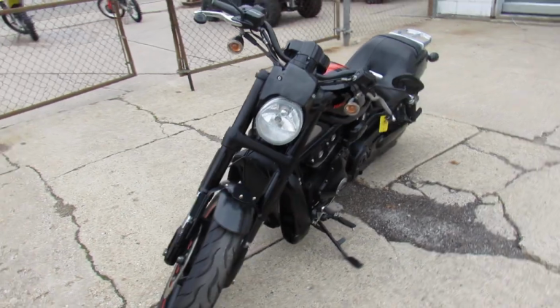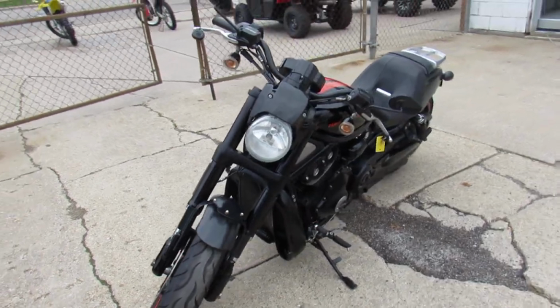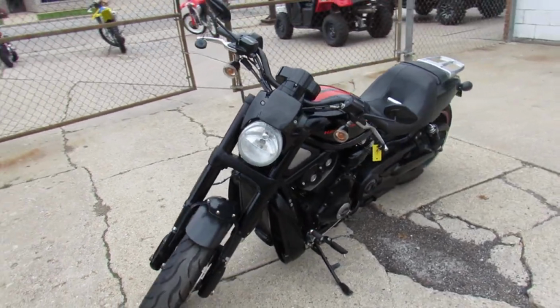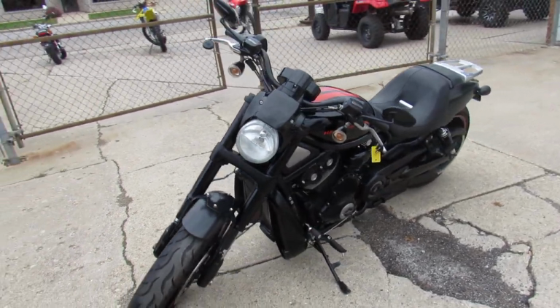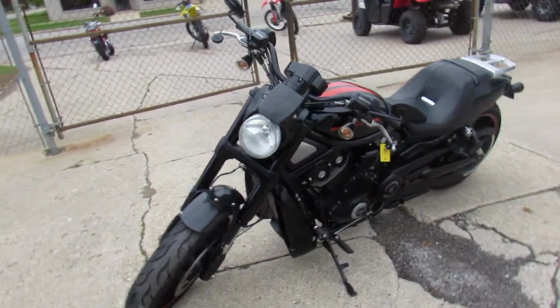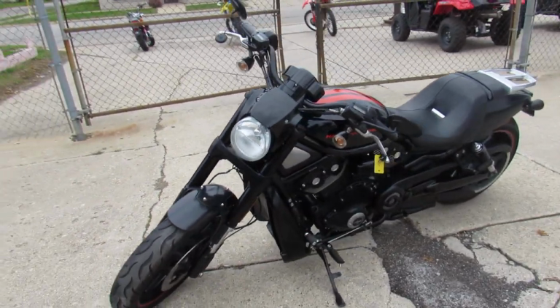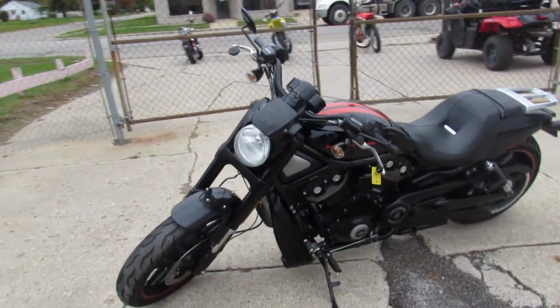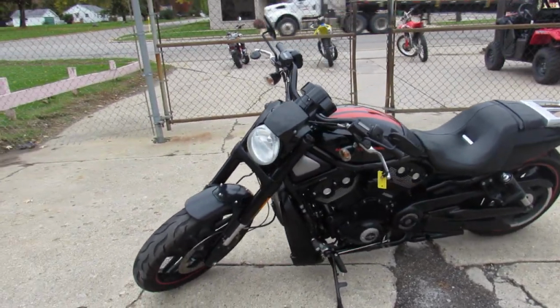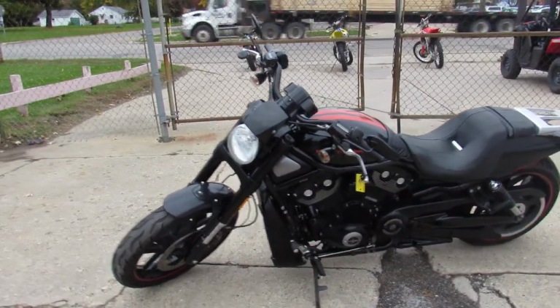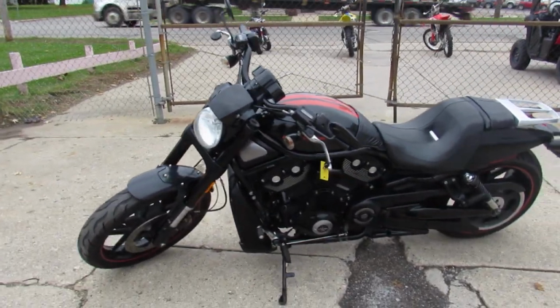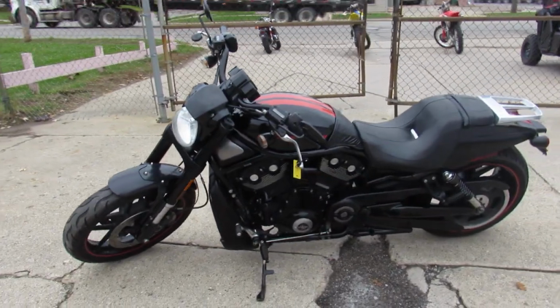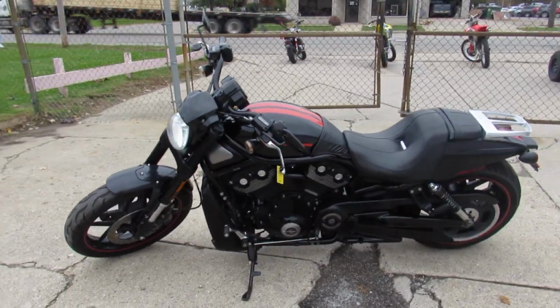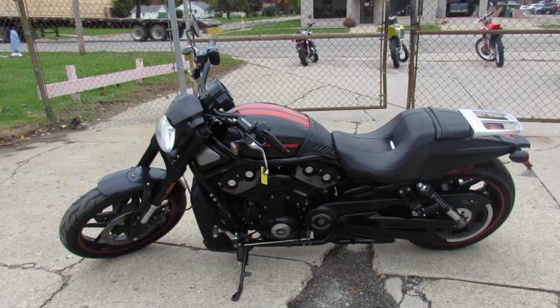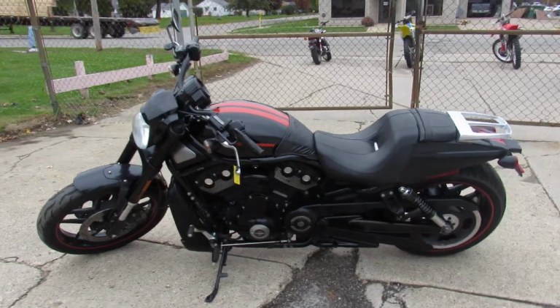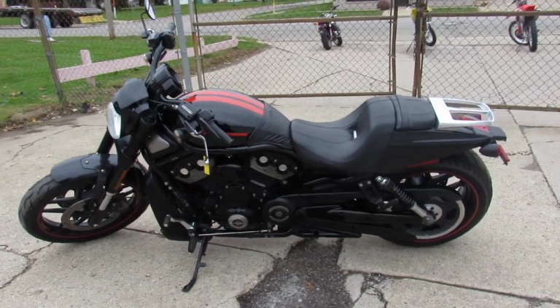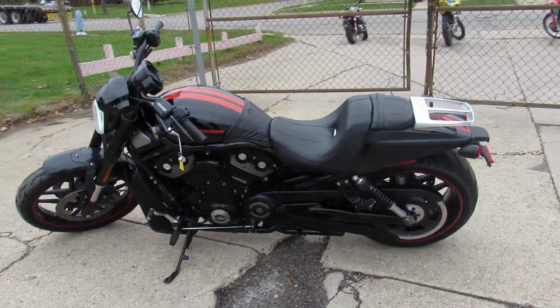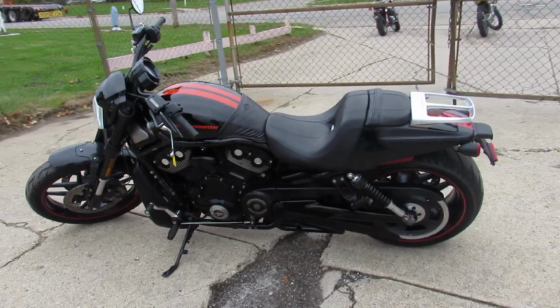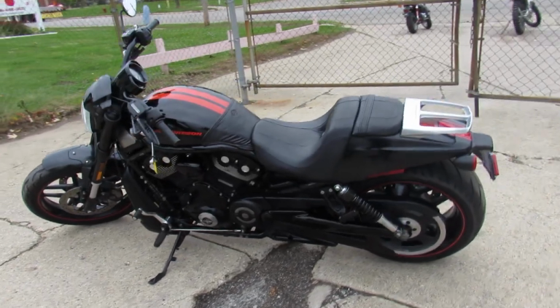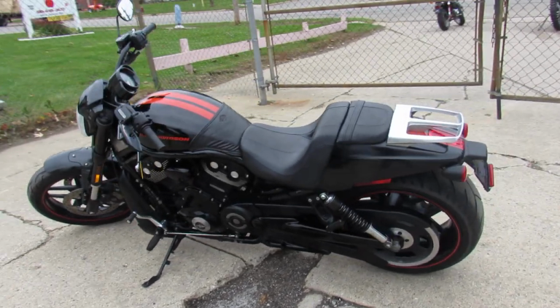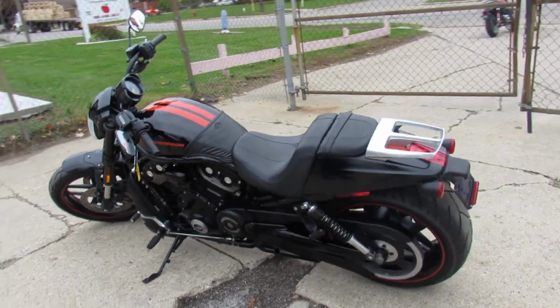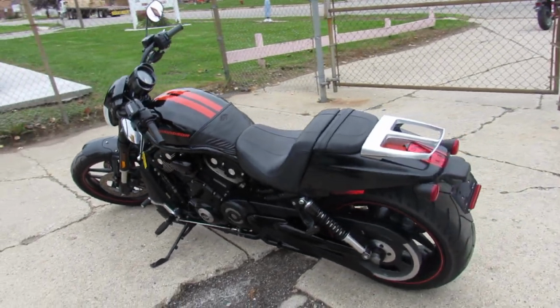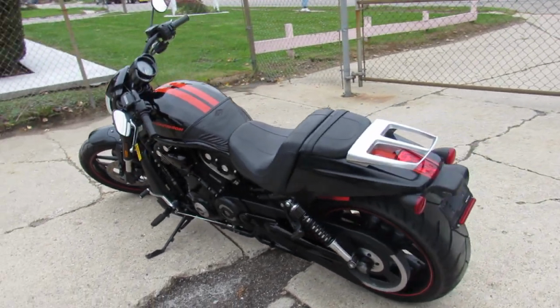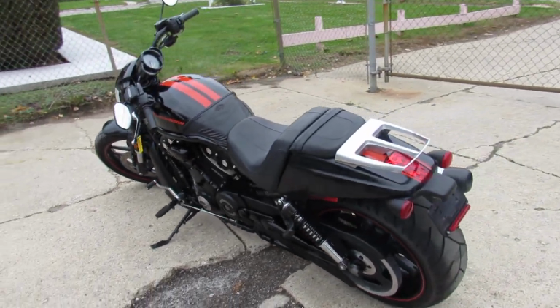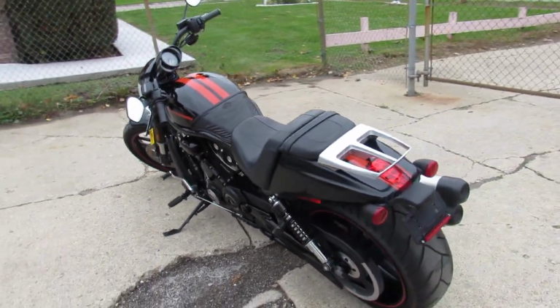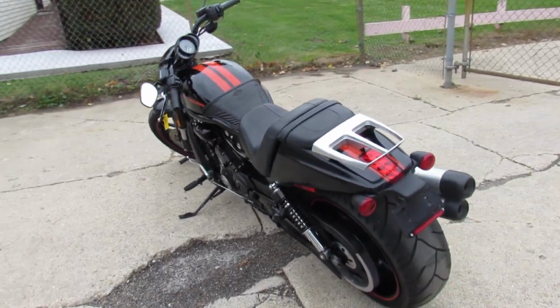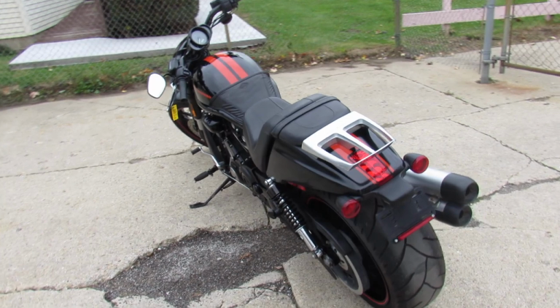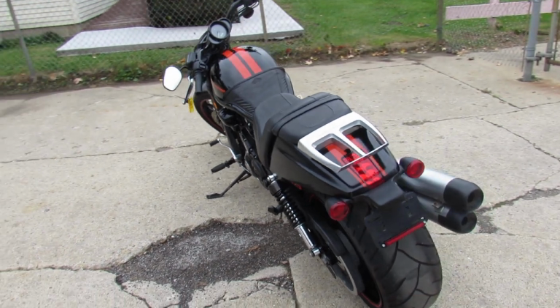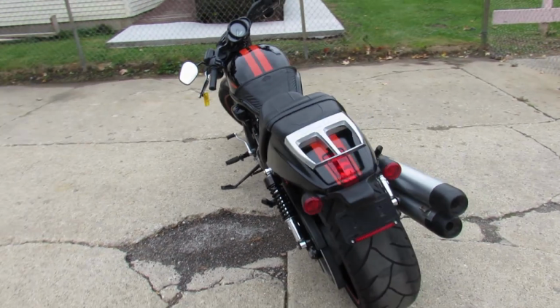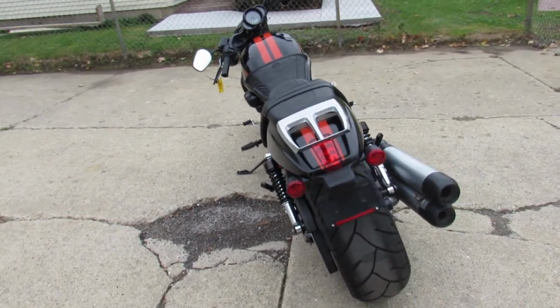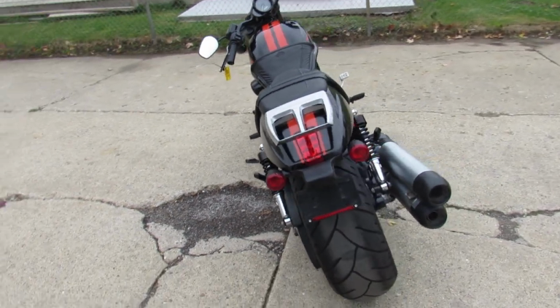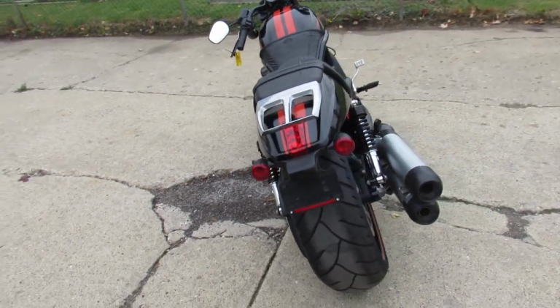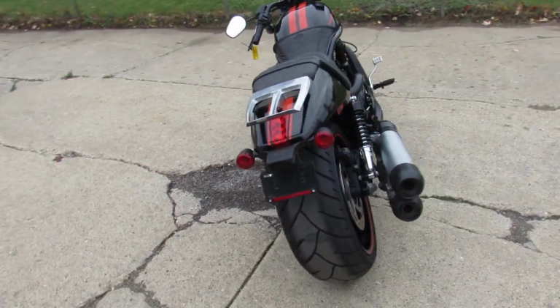This one here is a 2012, it's the Special Anniversary for sale. Sharp bike in vivid black paint with orange pinstripe, all stock, no modifications, just serviced and ready for the road guys.